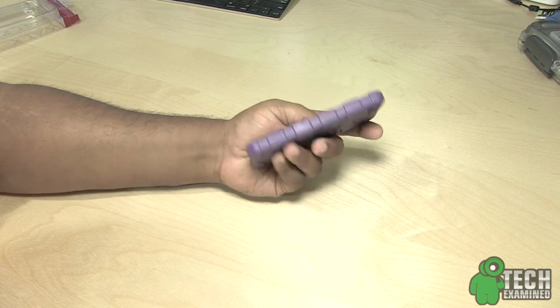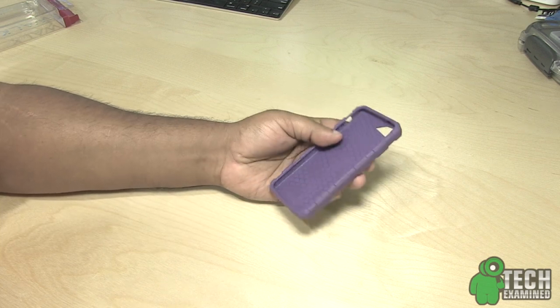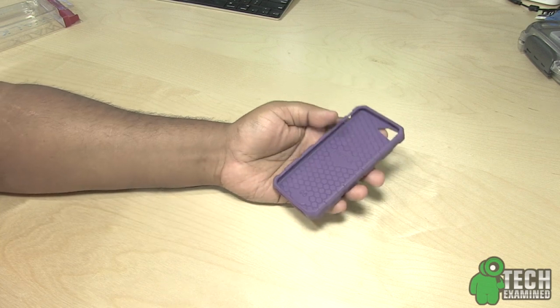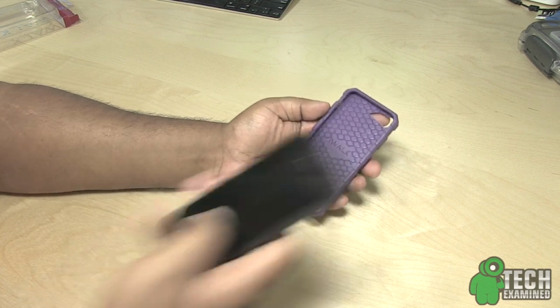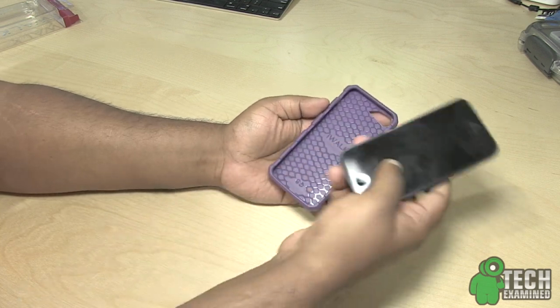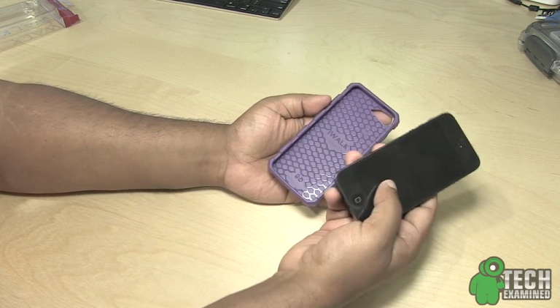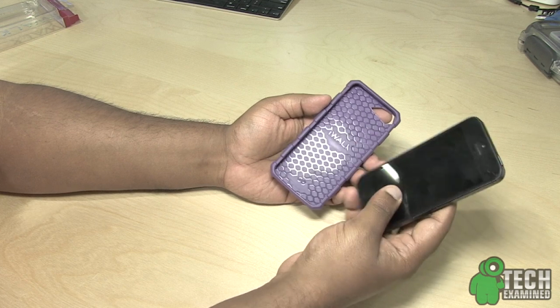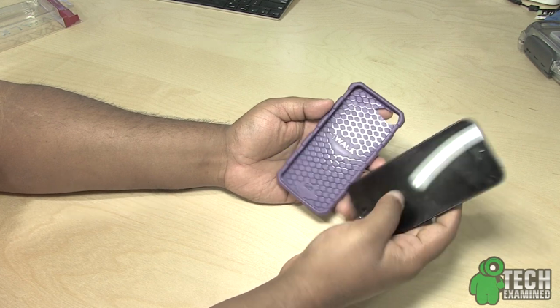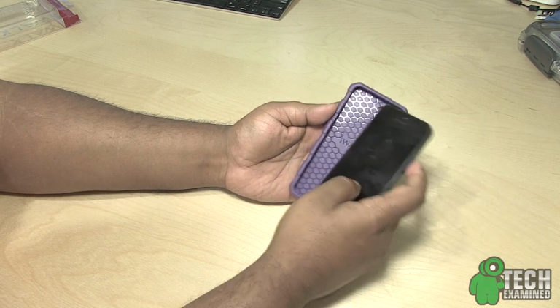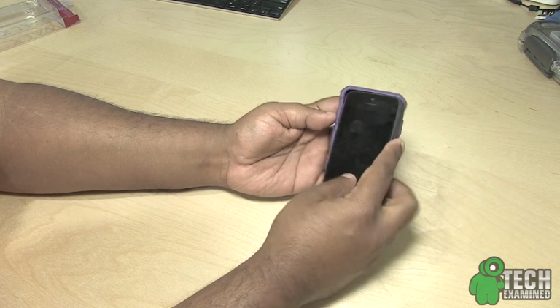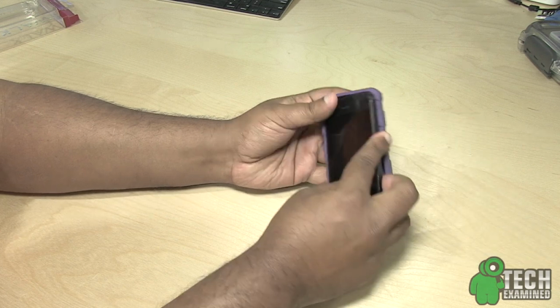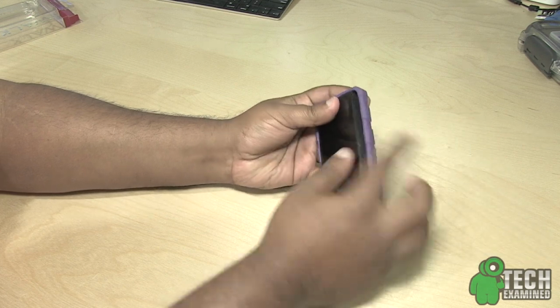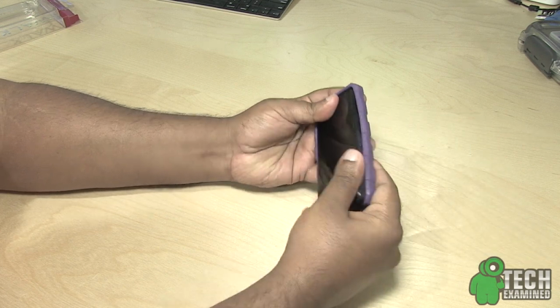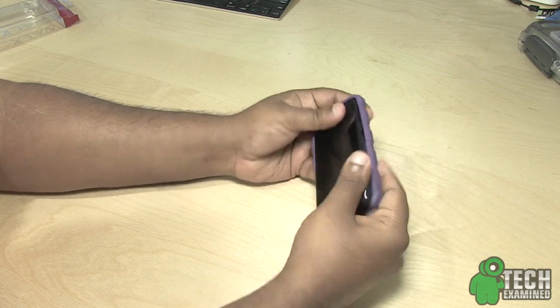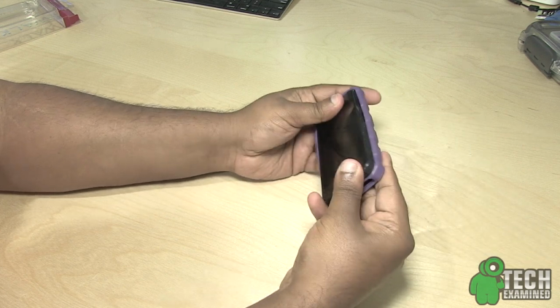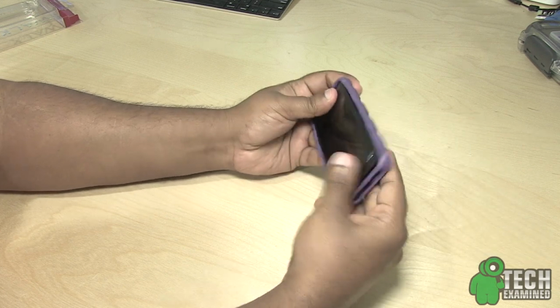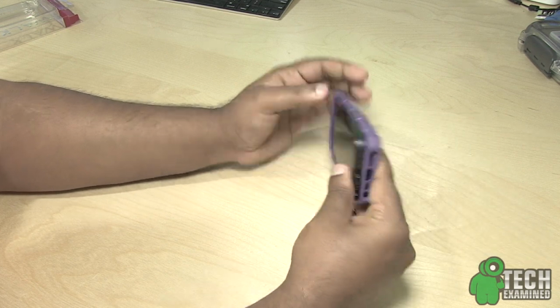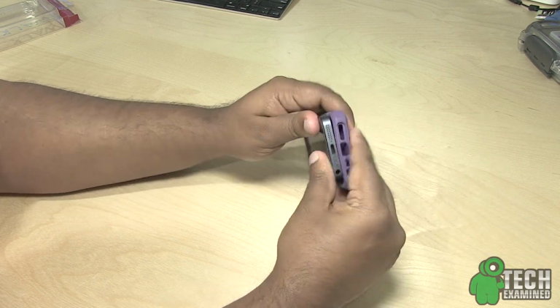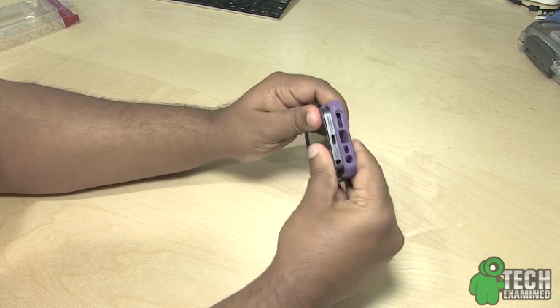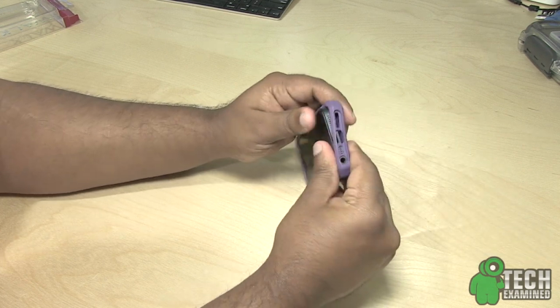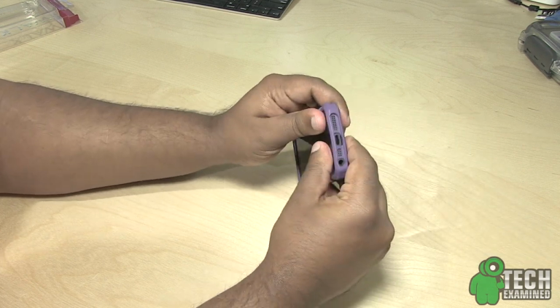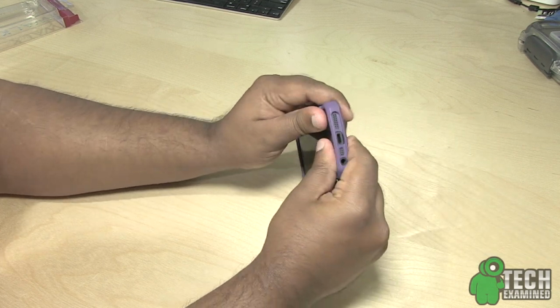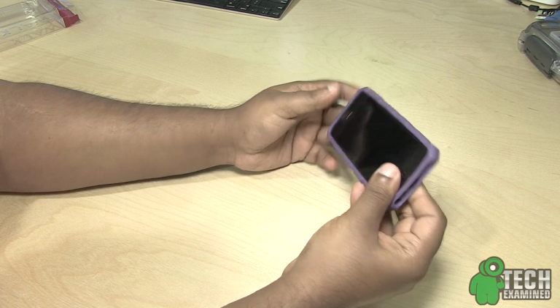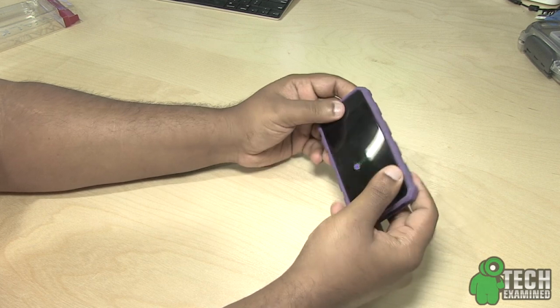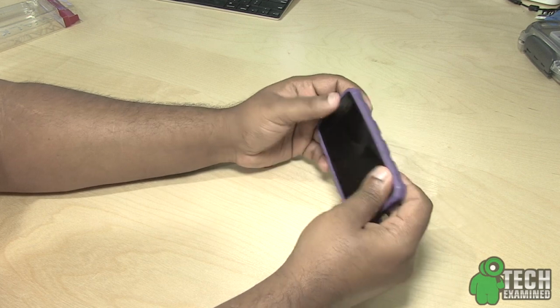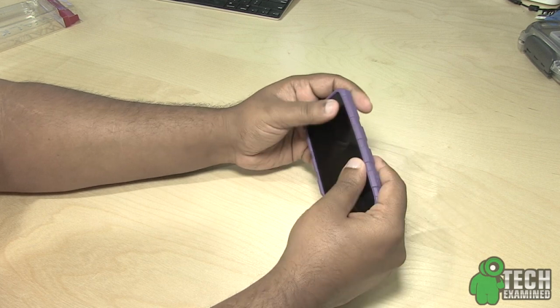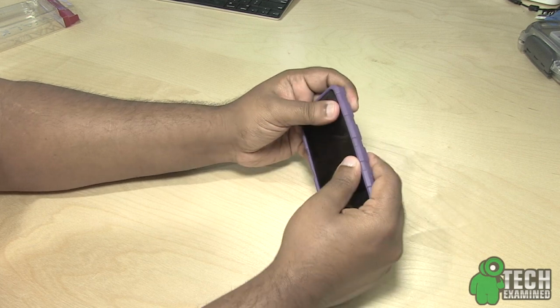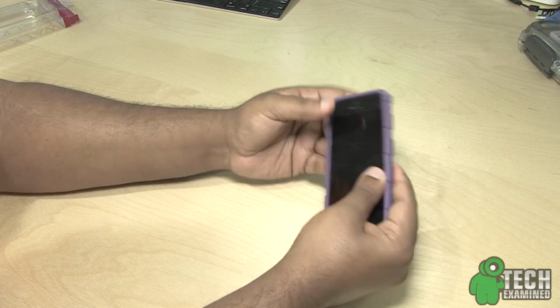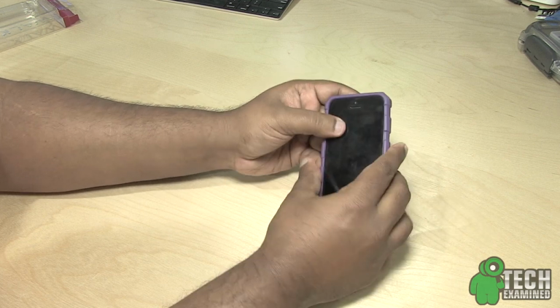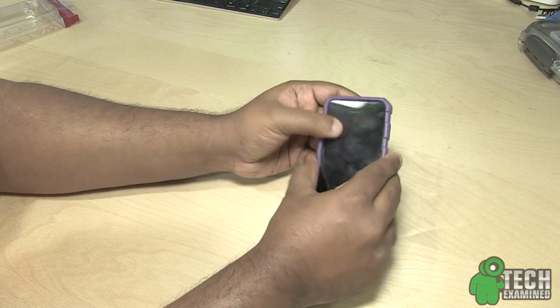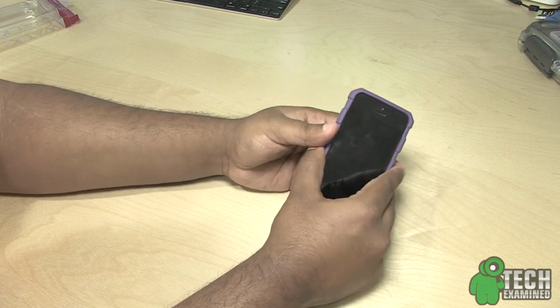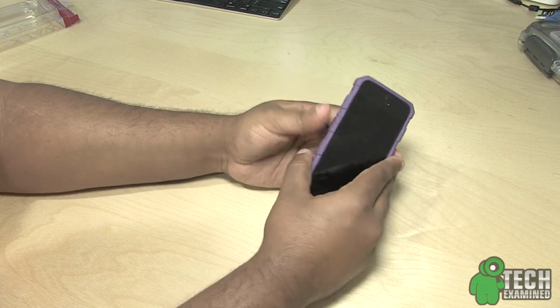So let's go ahead and do the installation. I have my iPhone 5 right here. I'm going to go ahead and install it — it's just a snap-on case, so all you have to do is put the buttons in first and just snap it into place.